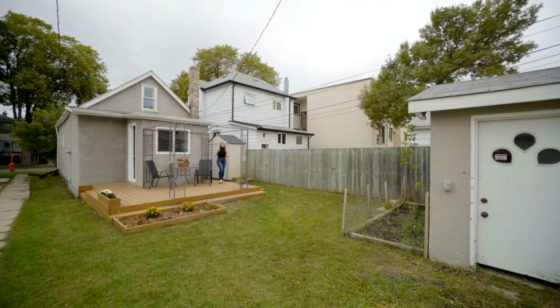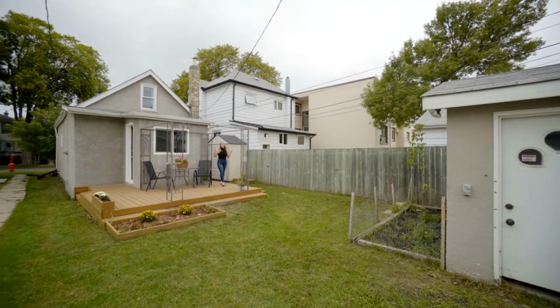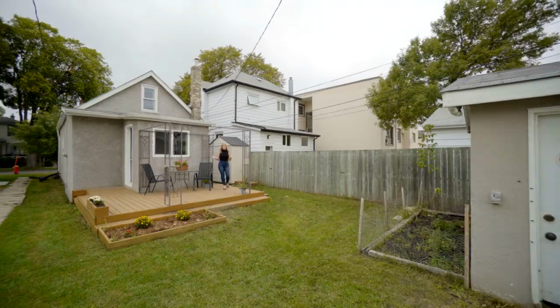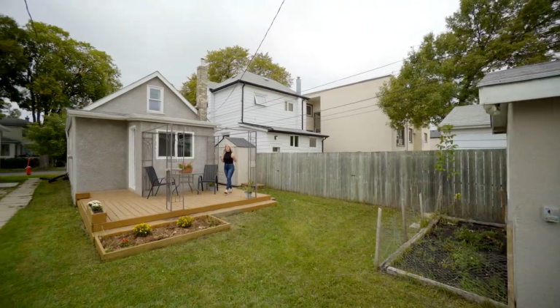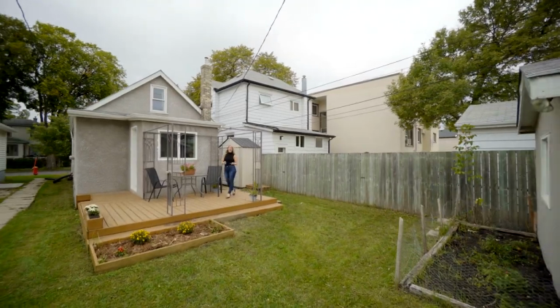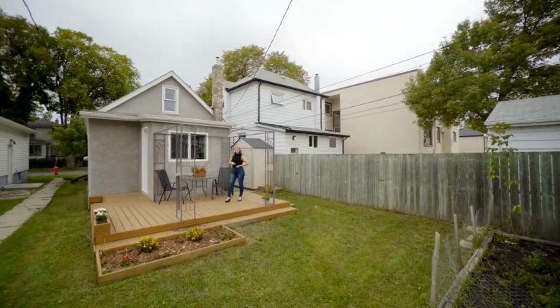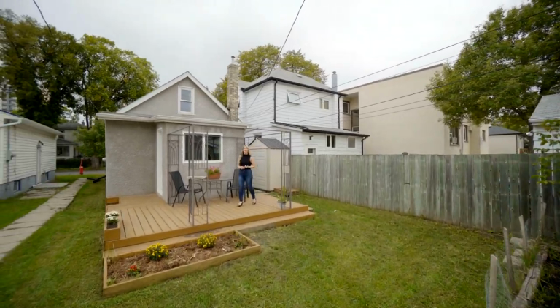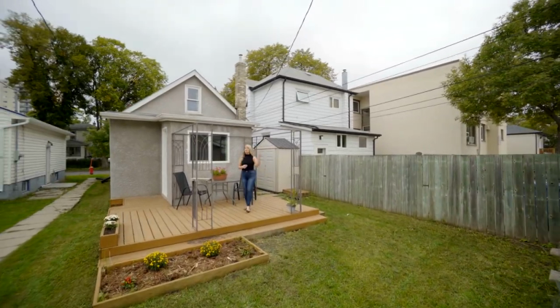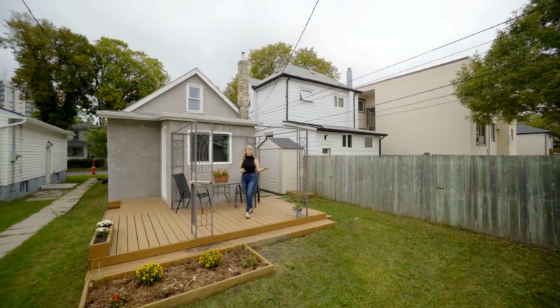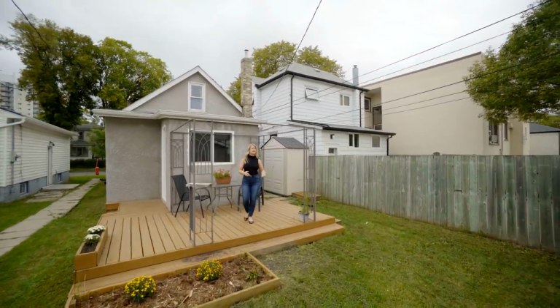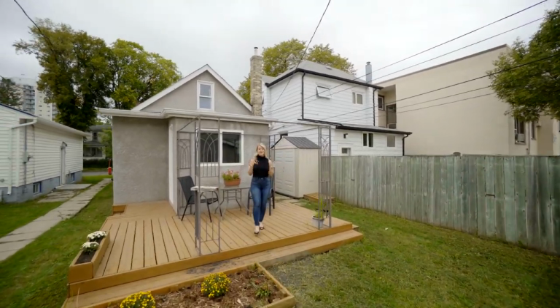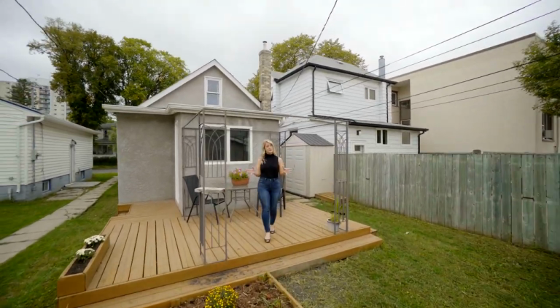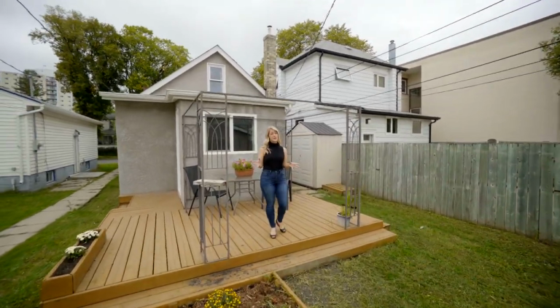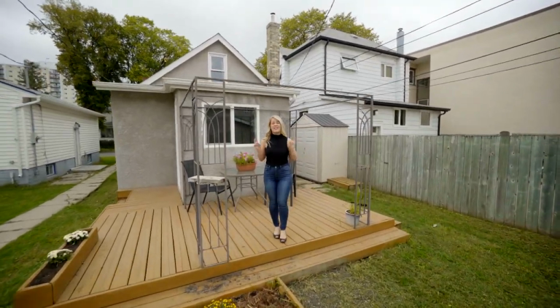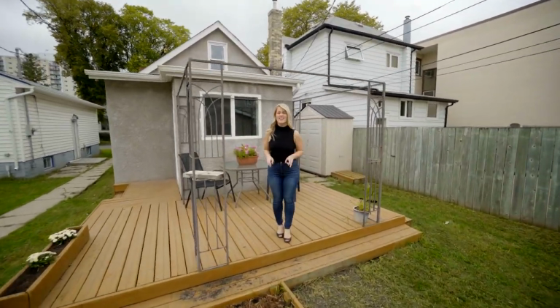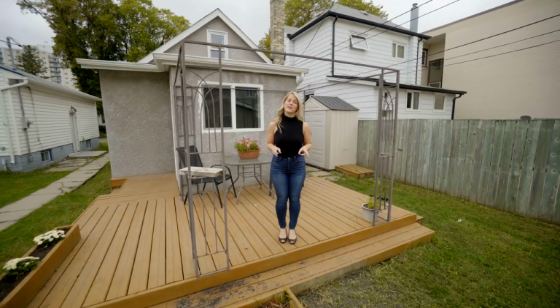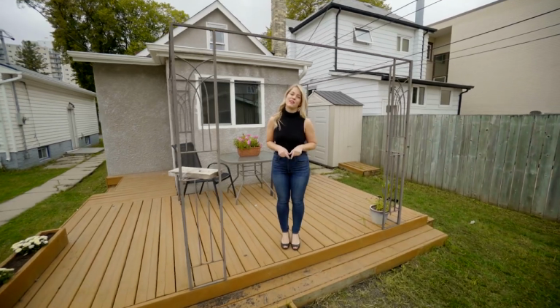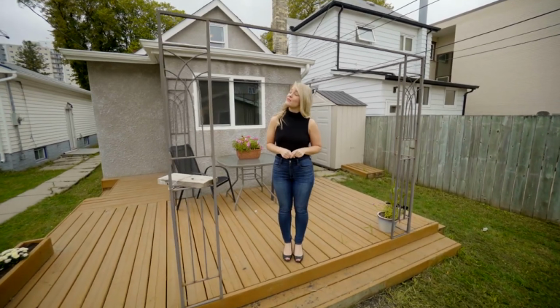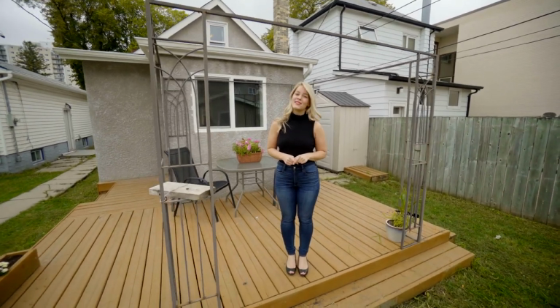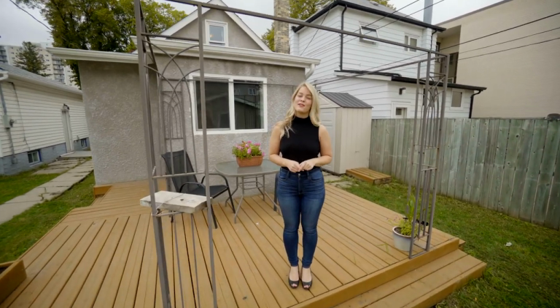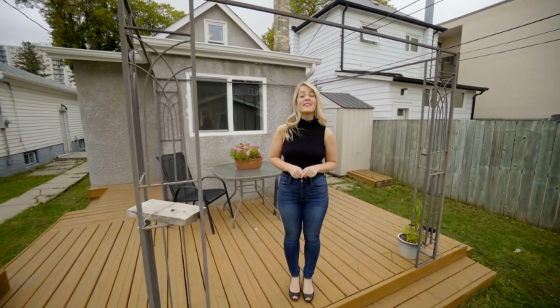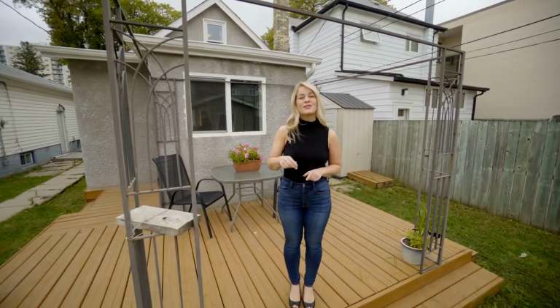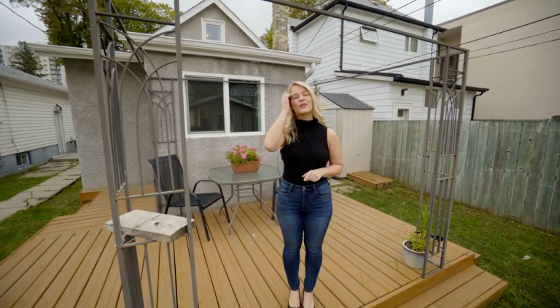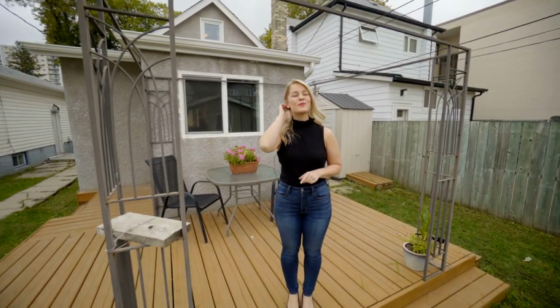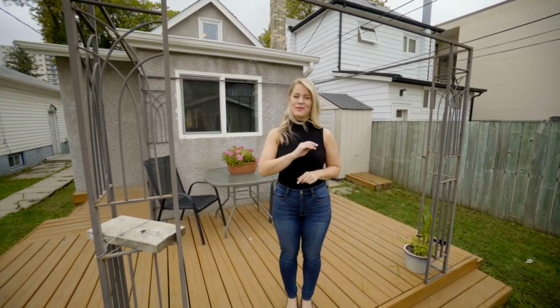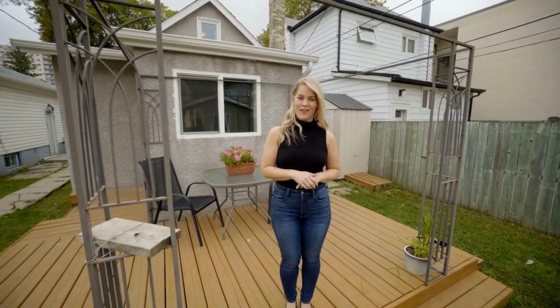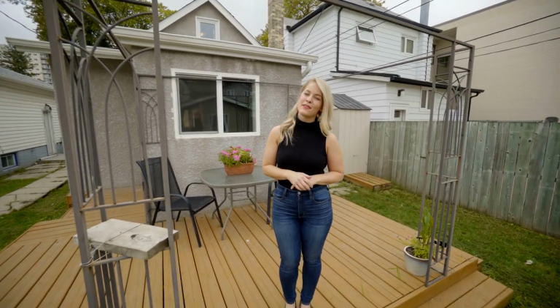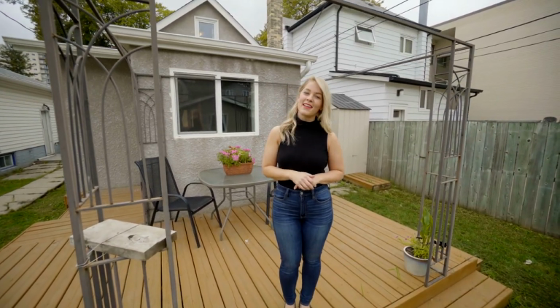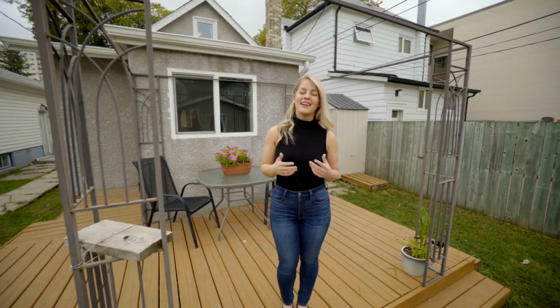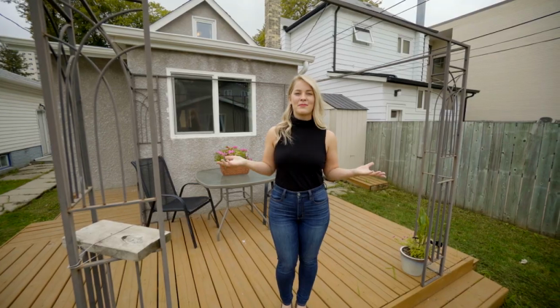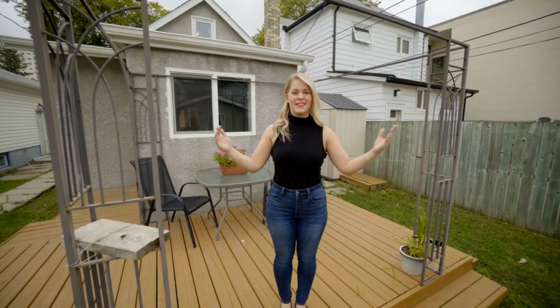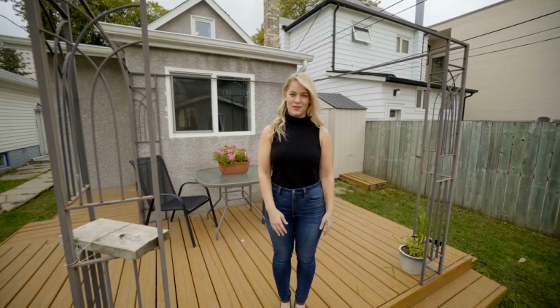Located just five minutes from downtown, the Forks, the Human Rights Museum and St. Boniface Hospital, this is the place to be. If you can see yourself making this house your home, give me a call. I'm Heather Kelley and I'm leading you home.